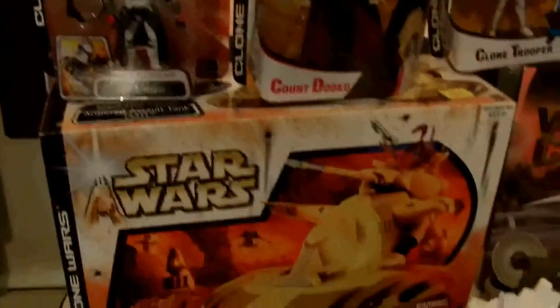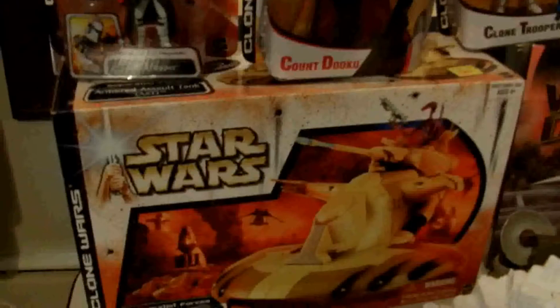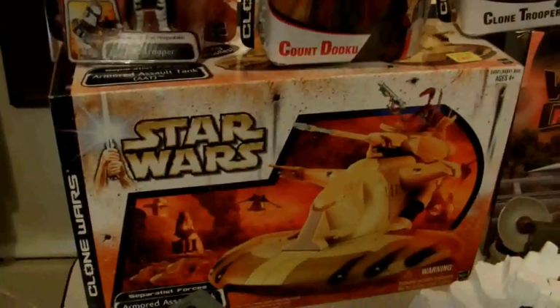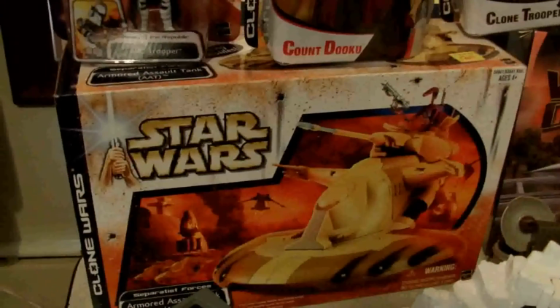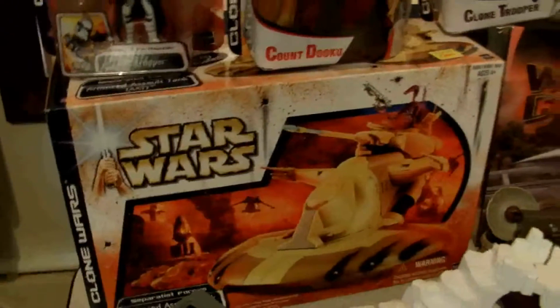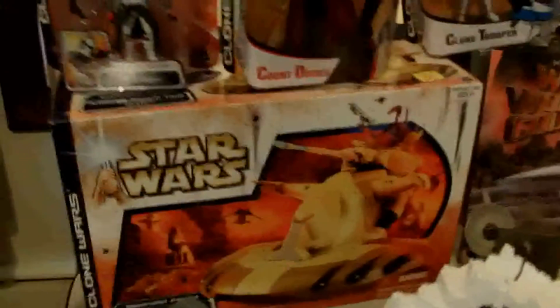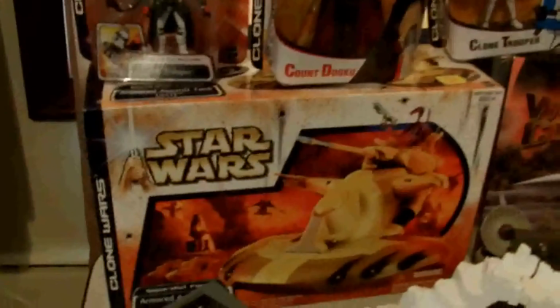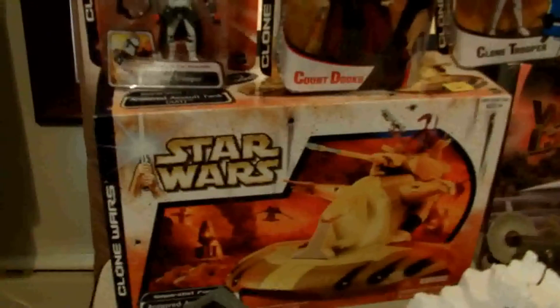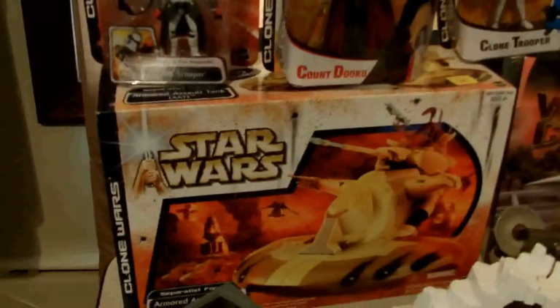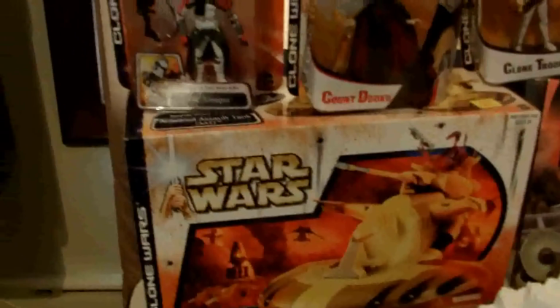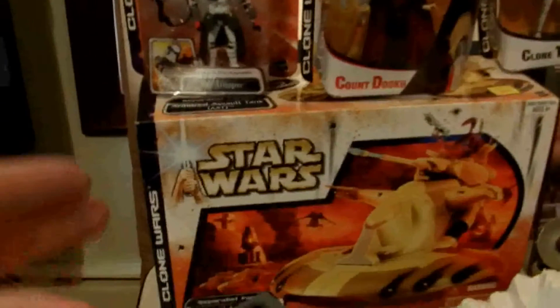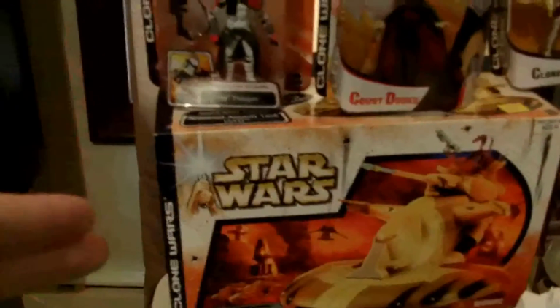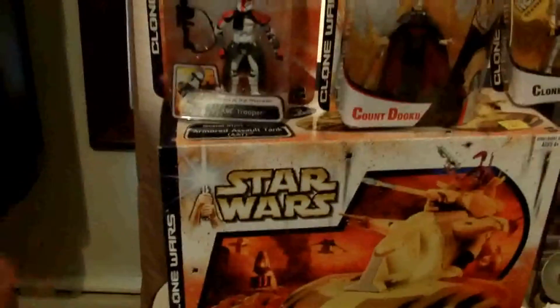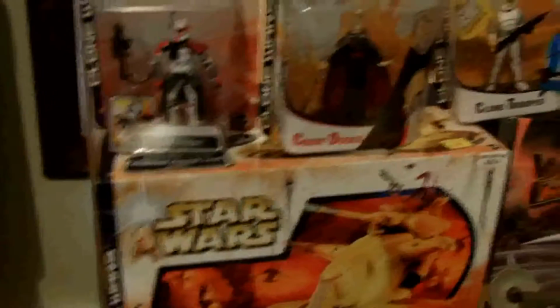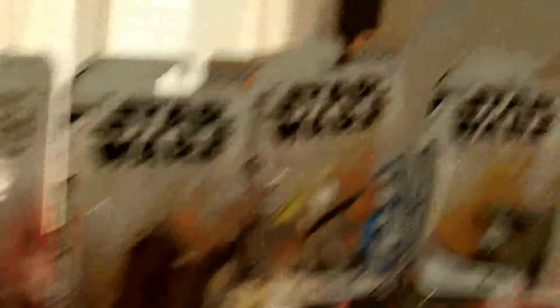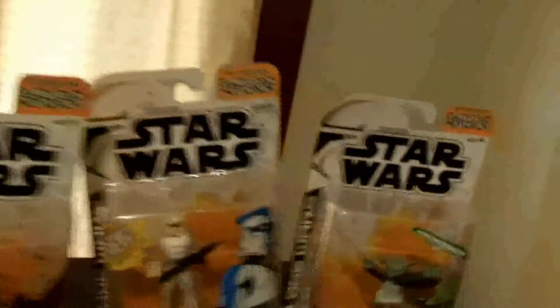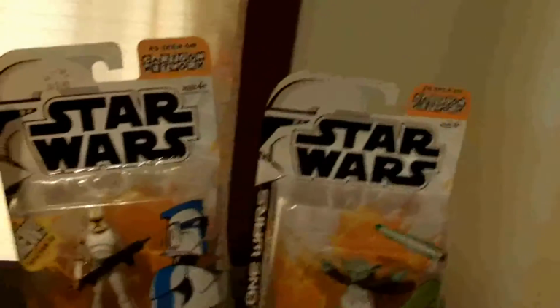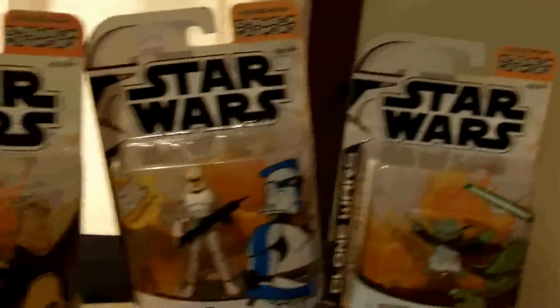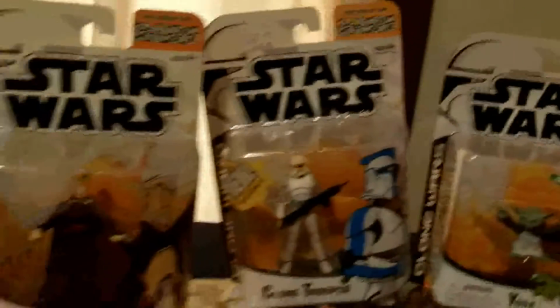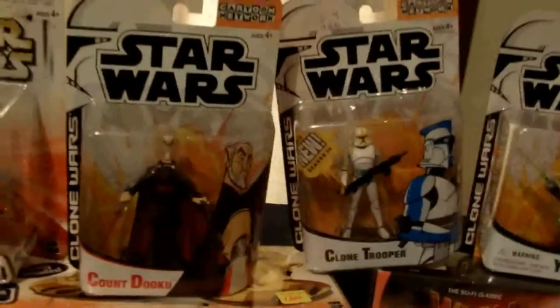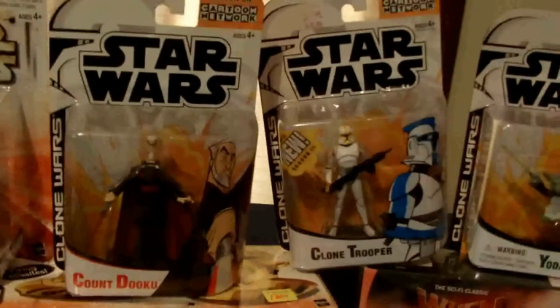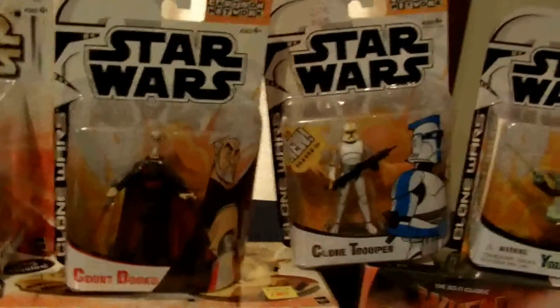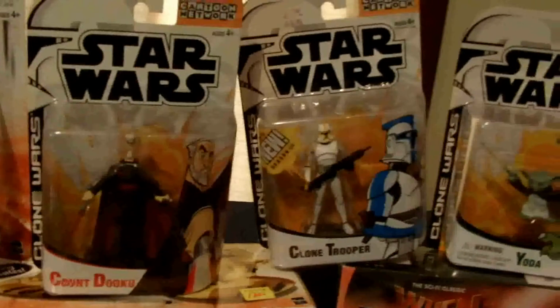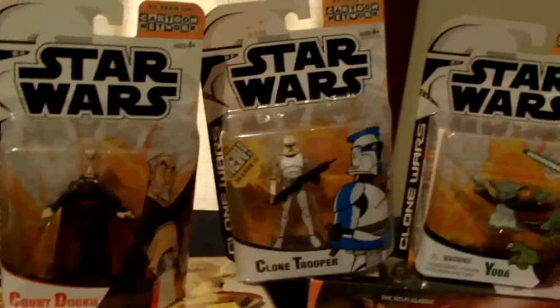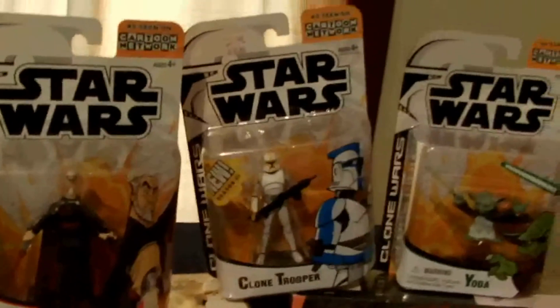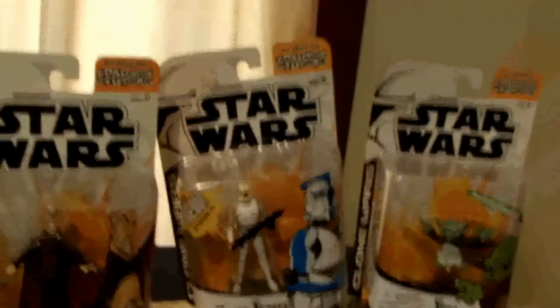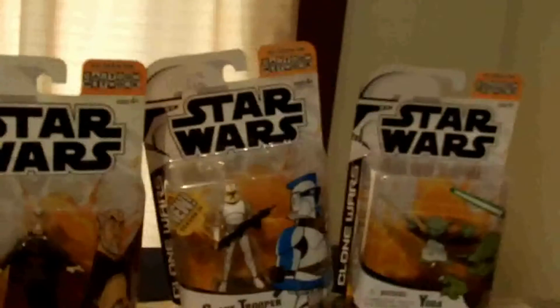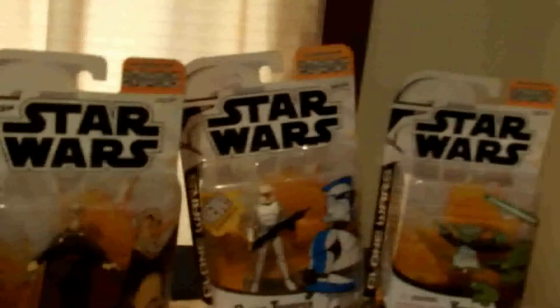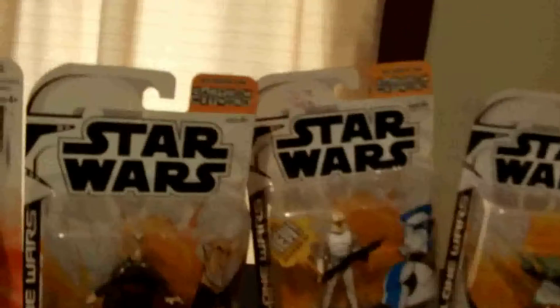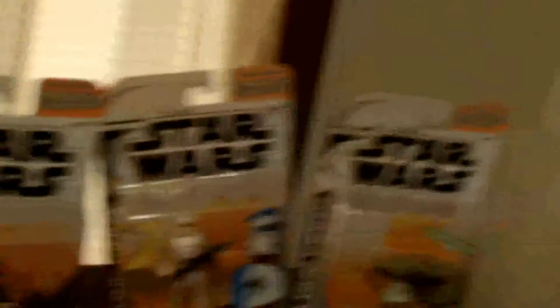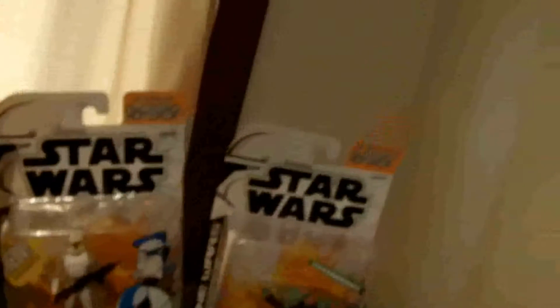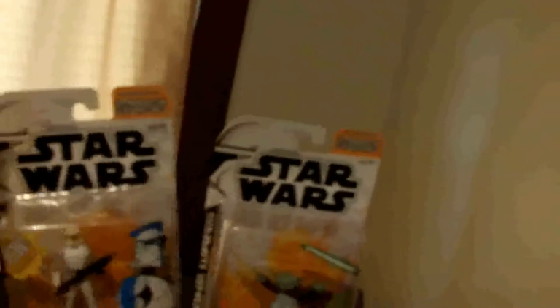It's a tank that I've been looking for, so now I've got everything — all the vehicles that came out in that box. Three of the last four animated figures I need, and now all I need is the animated George to complete the entire line.